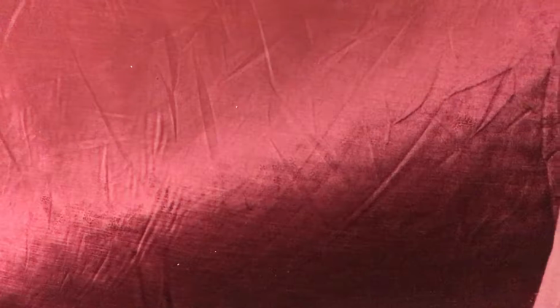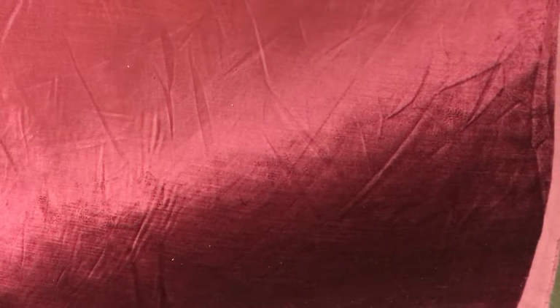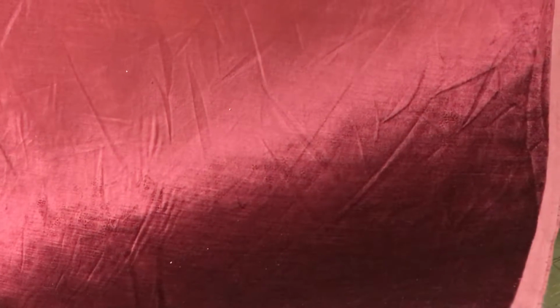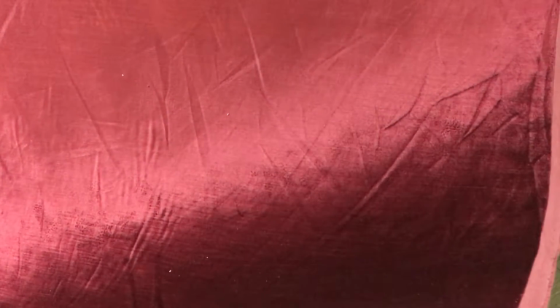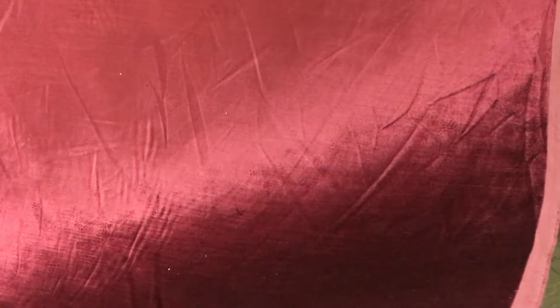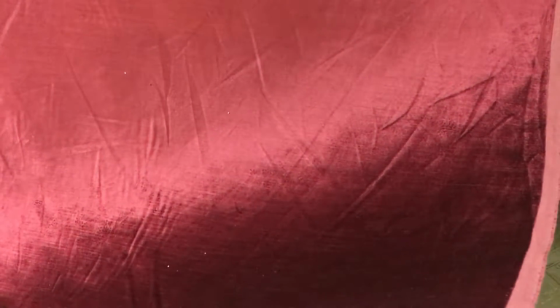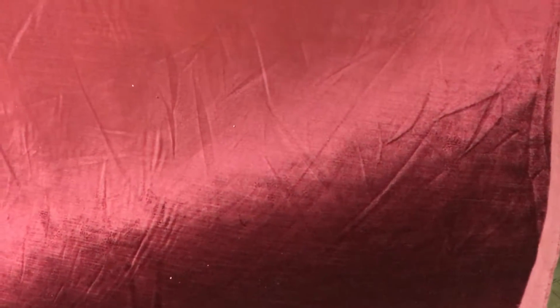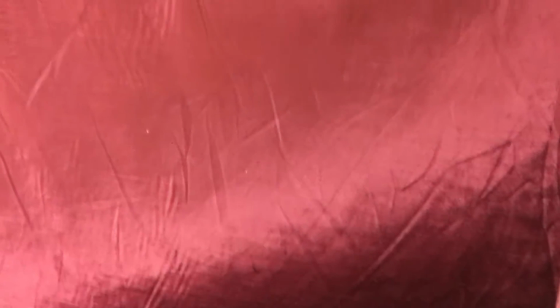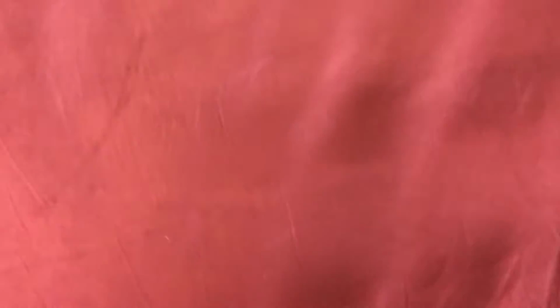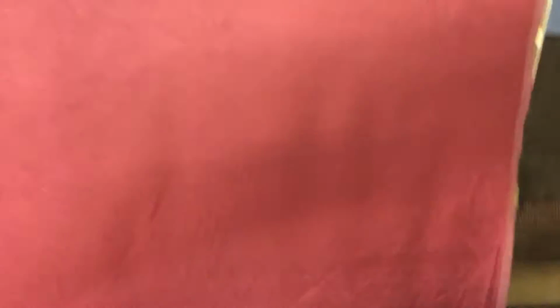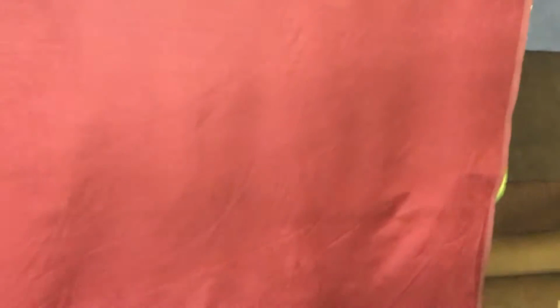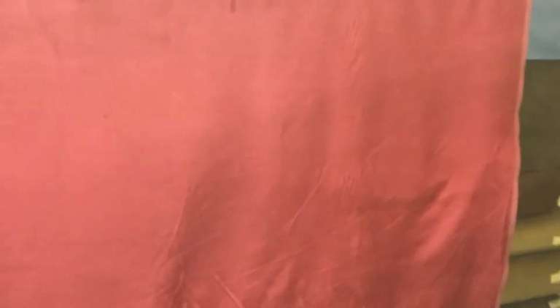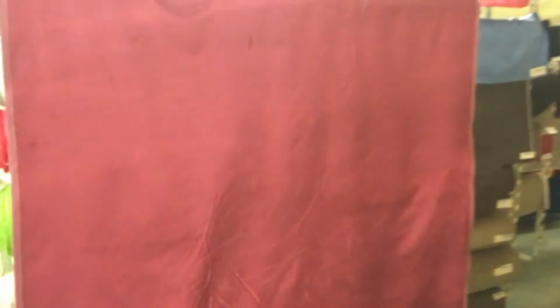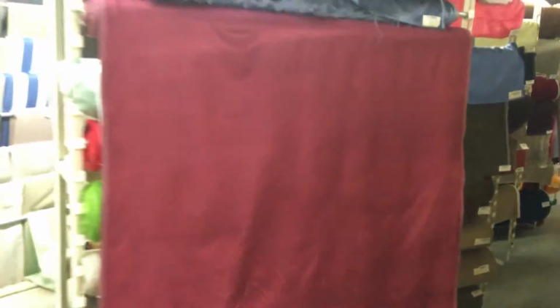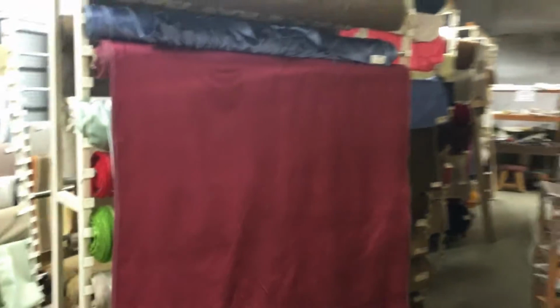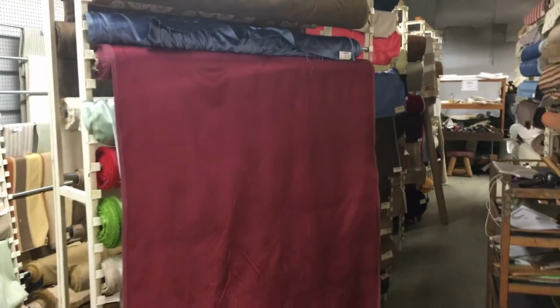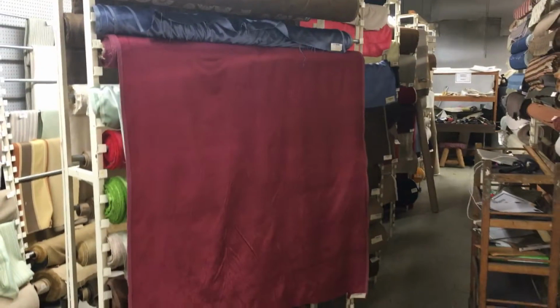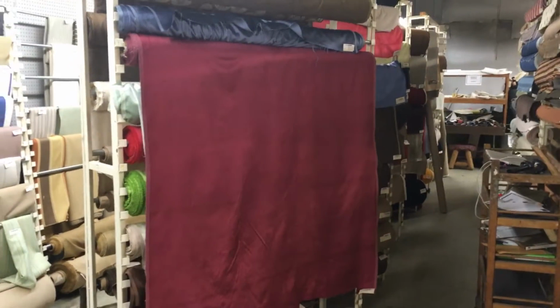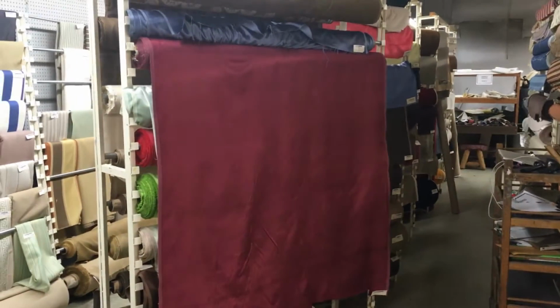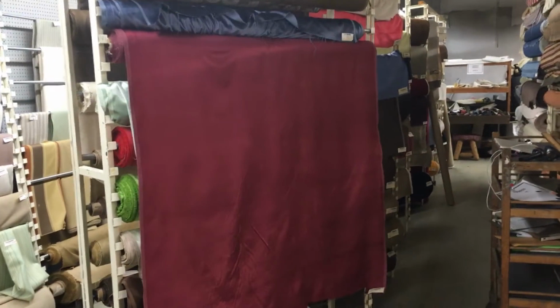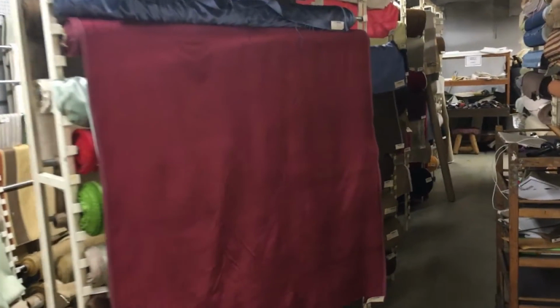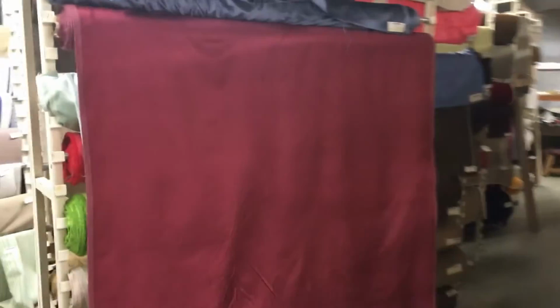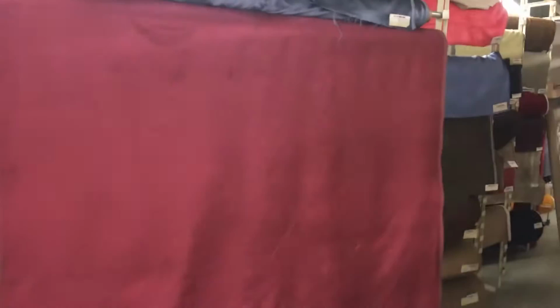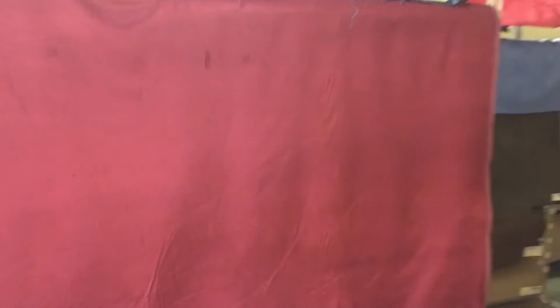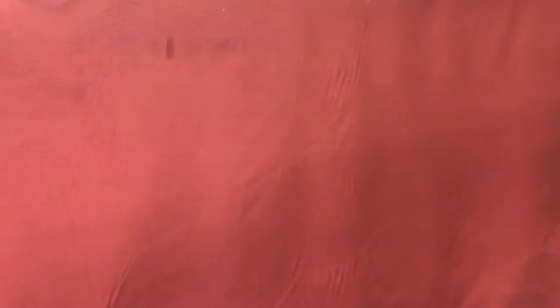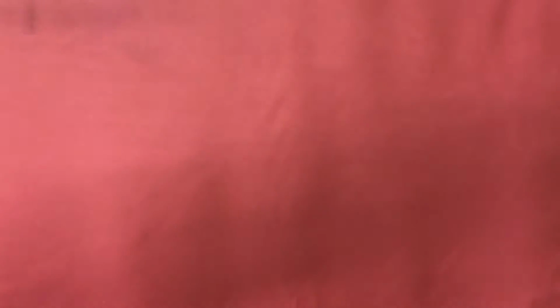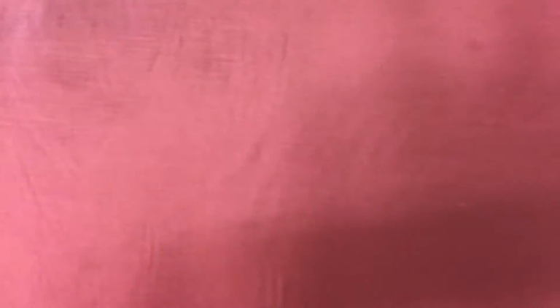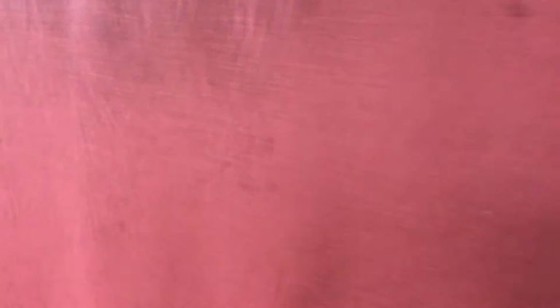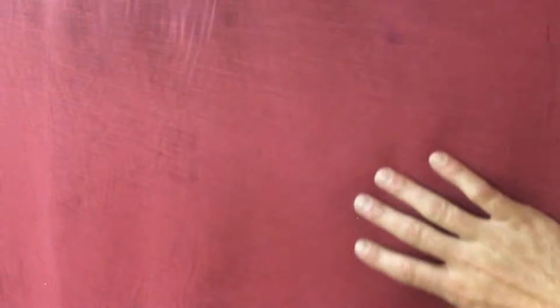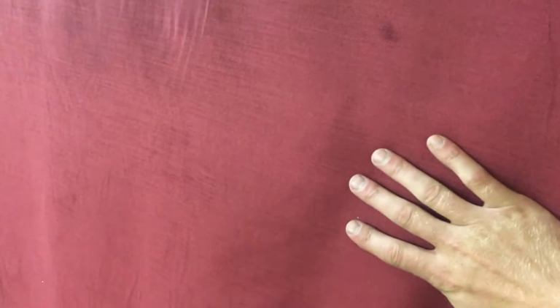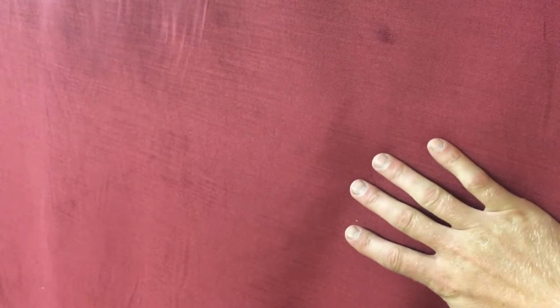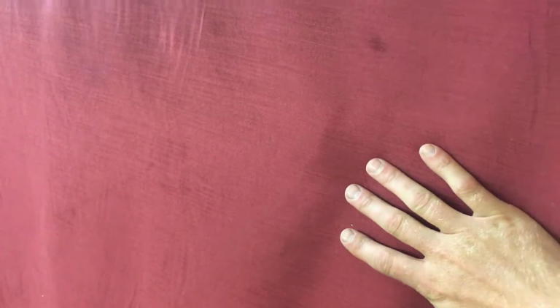This deep raspberry to red wine velvet is 54 inches wide. This is the true color you're seeing right here — that's the color. The video camera distorts the color as I get closer, but it gives you a perspective there.